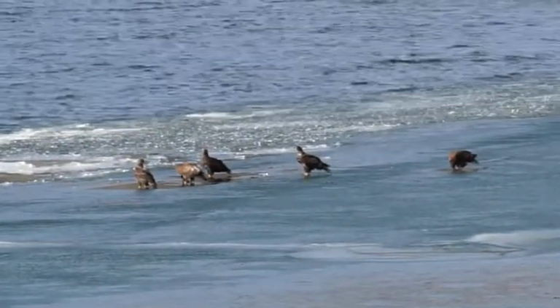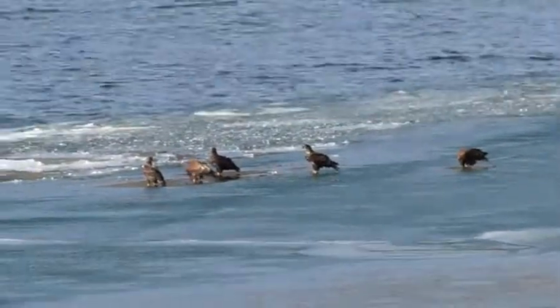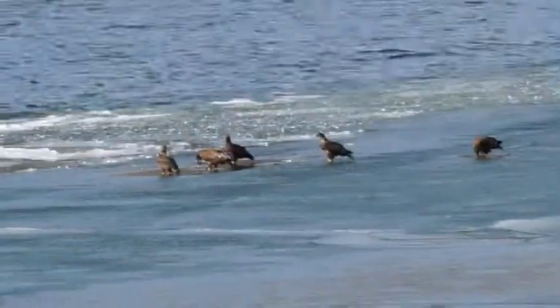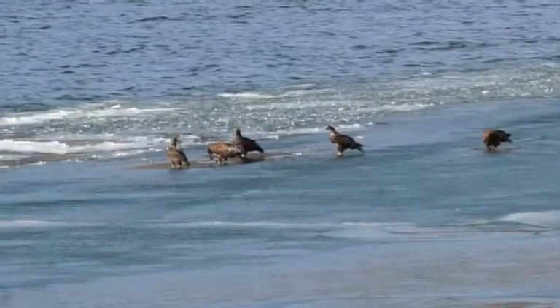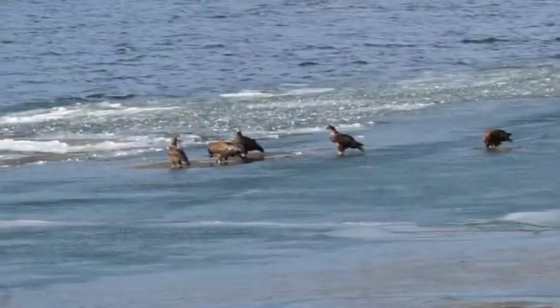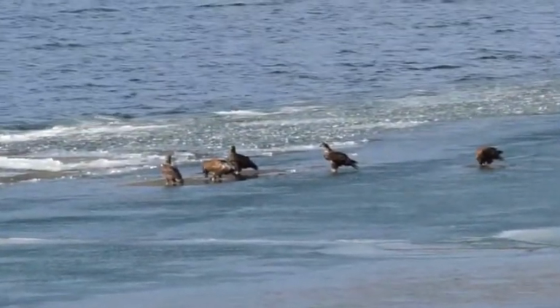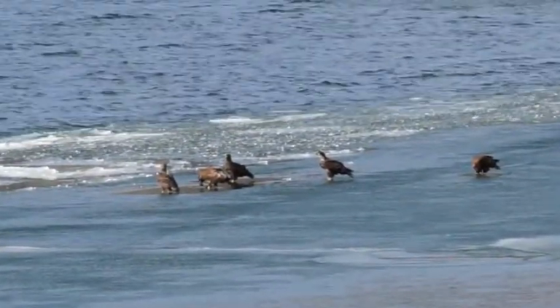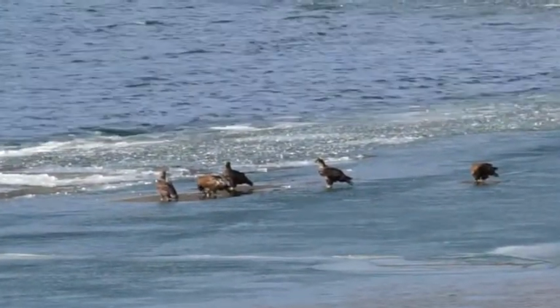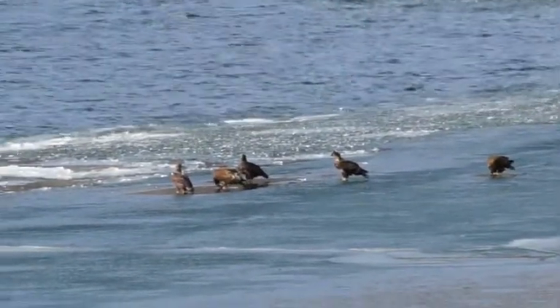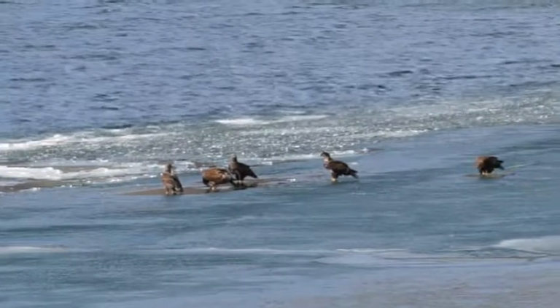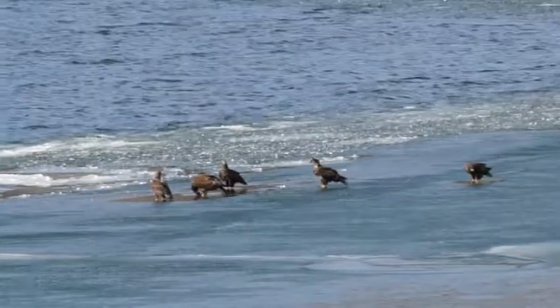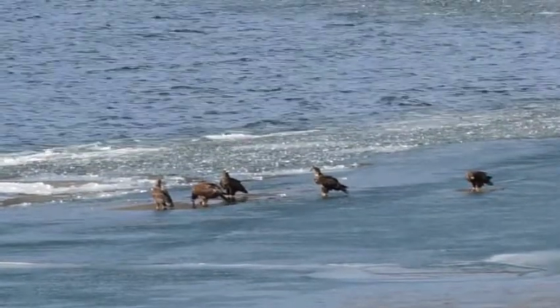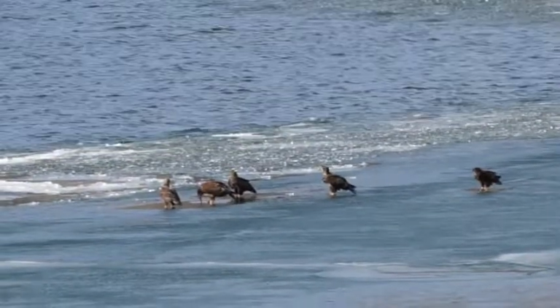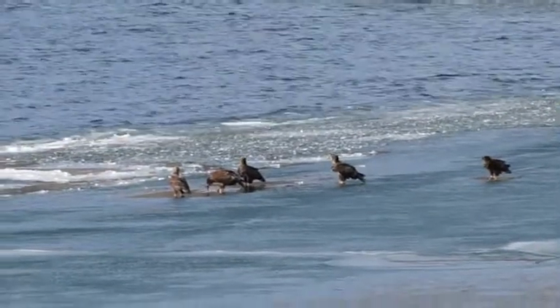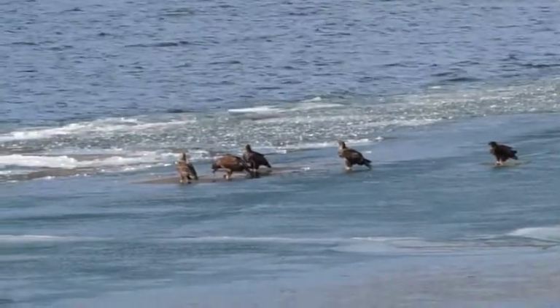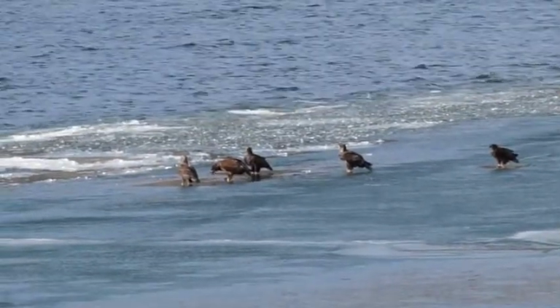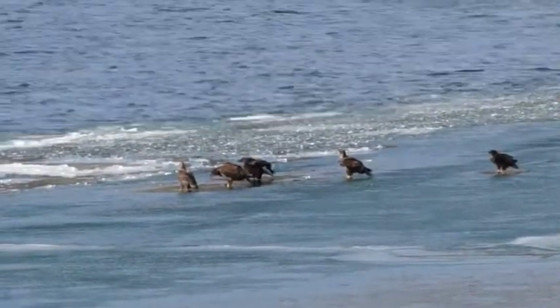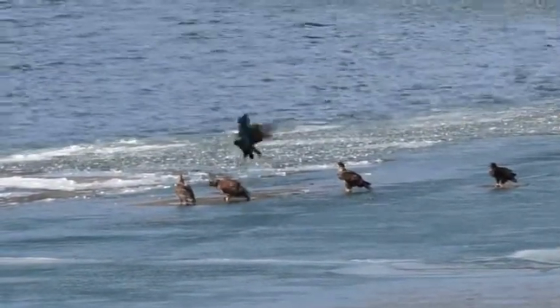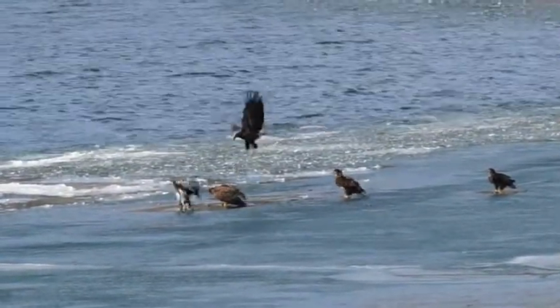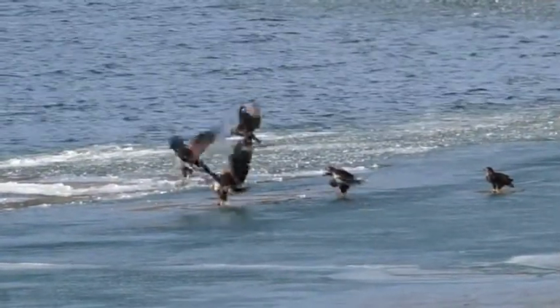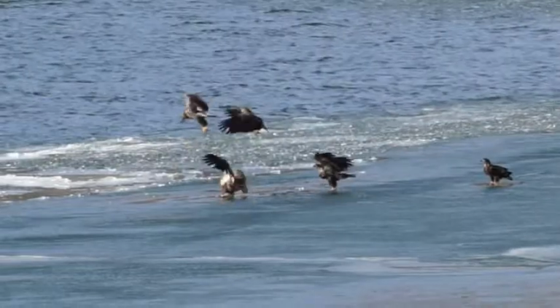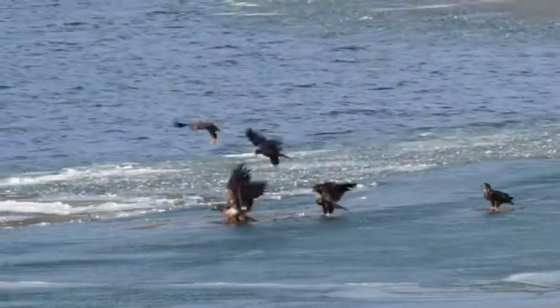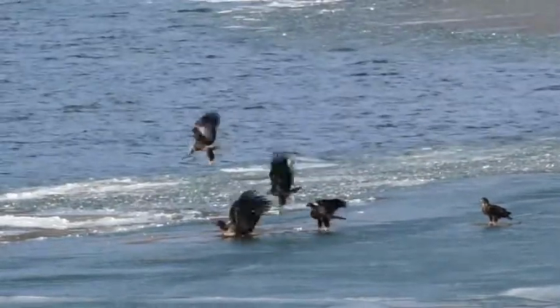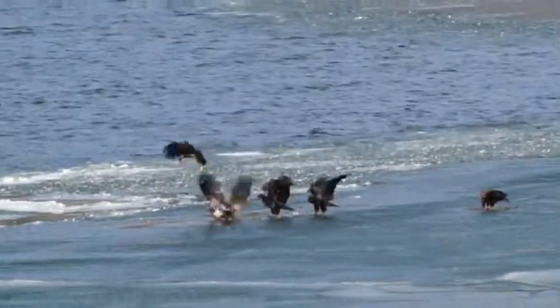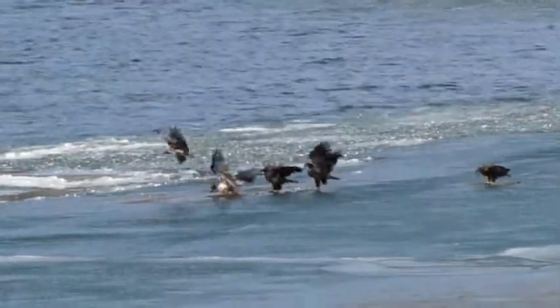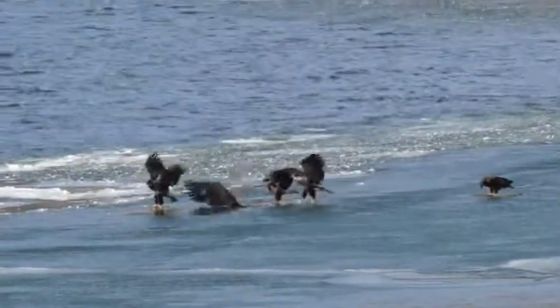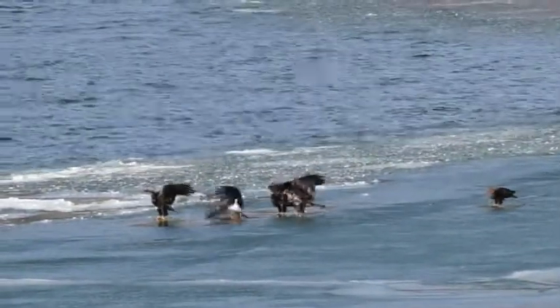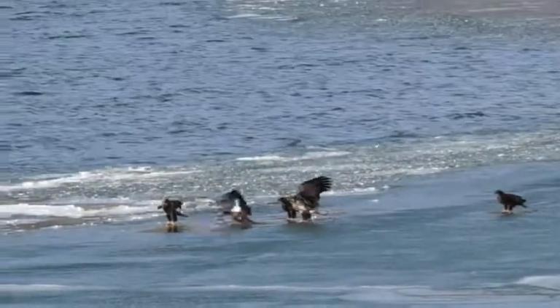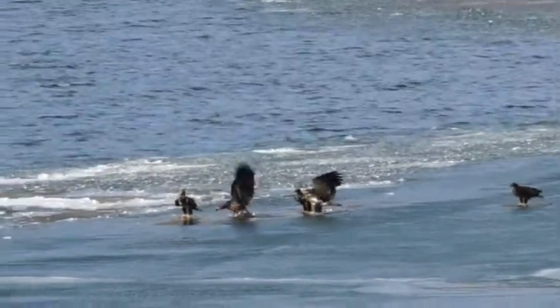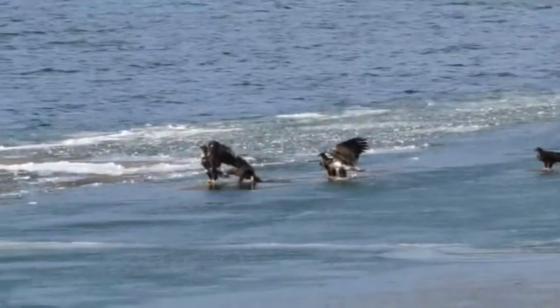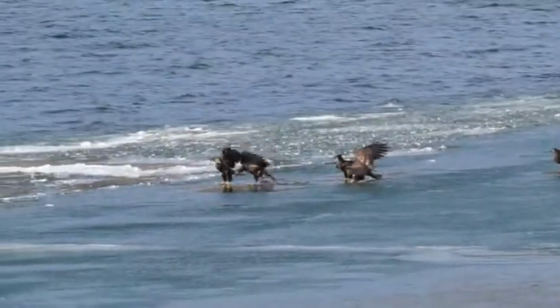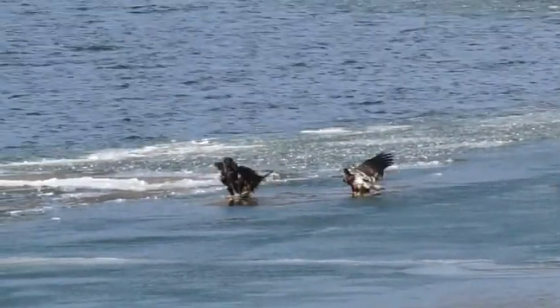Visitors to the area can expect to find wildlife as well. Eagles and other birds of prey can be found fishing in Banks Lake, while deer and other mammals may be grazing in the fields that sit at the bottom of Steamboat Rock.